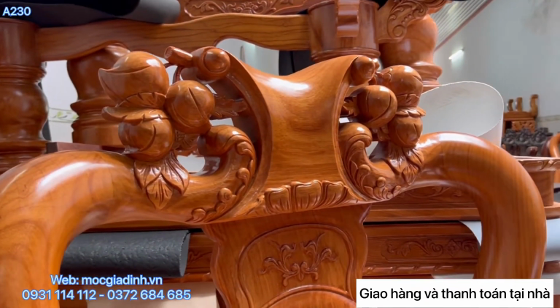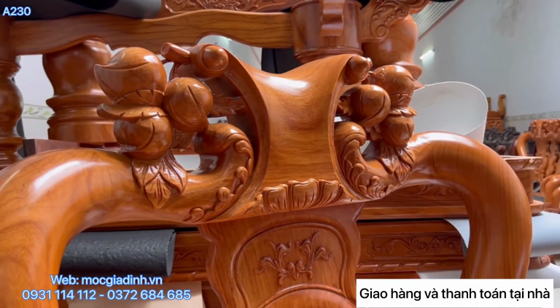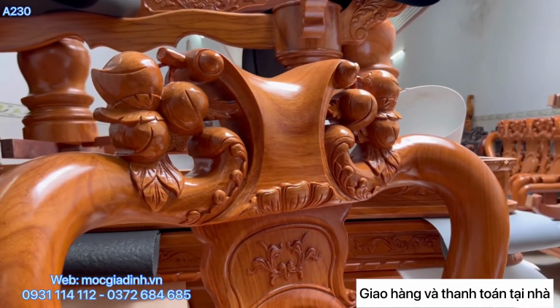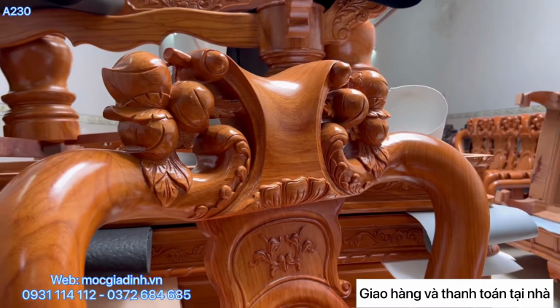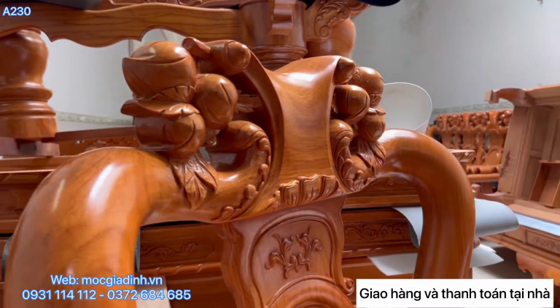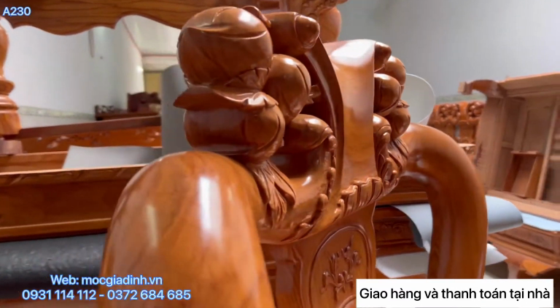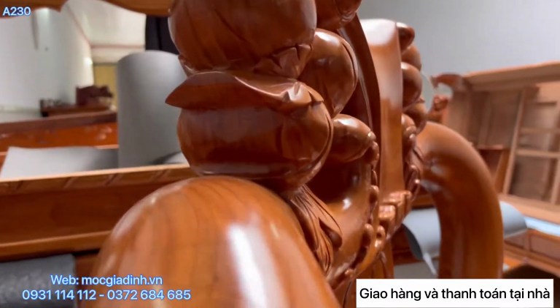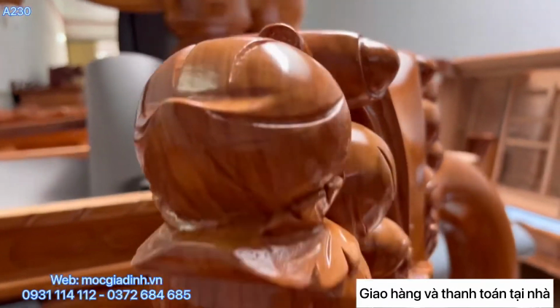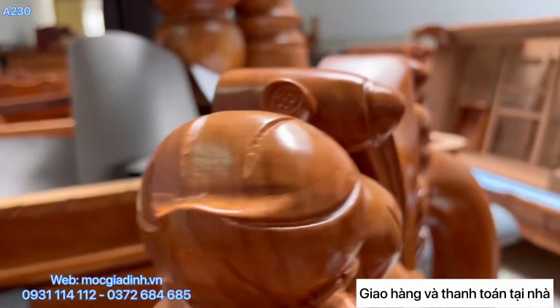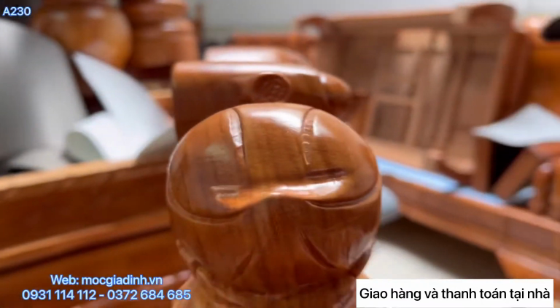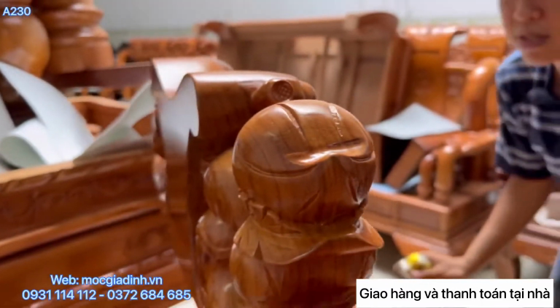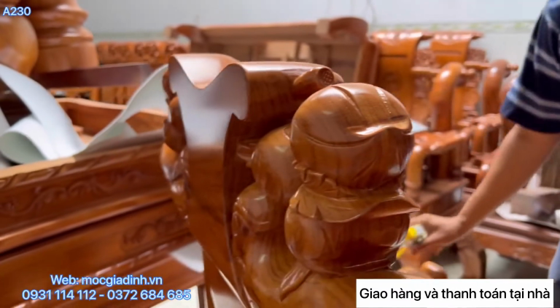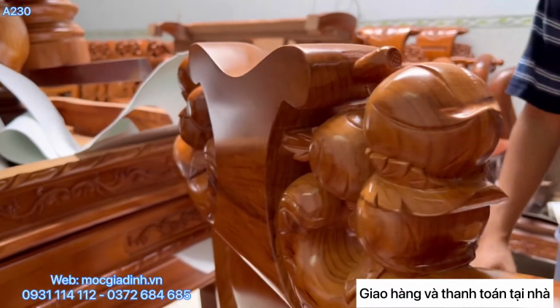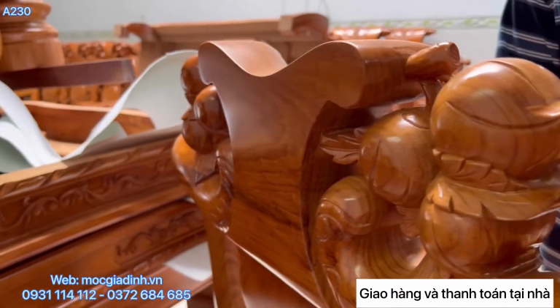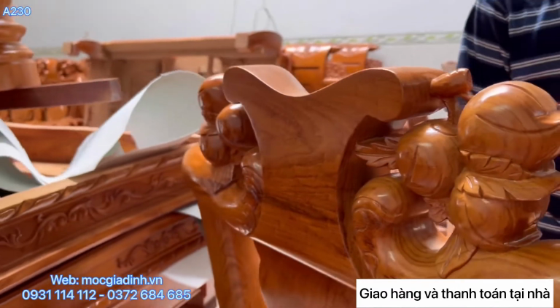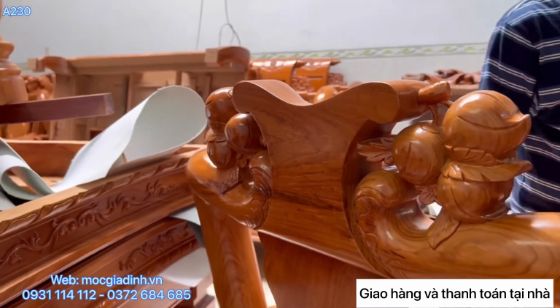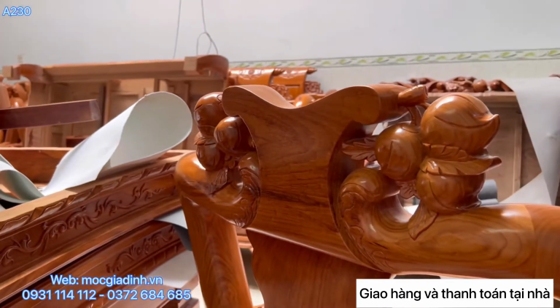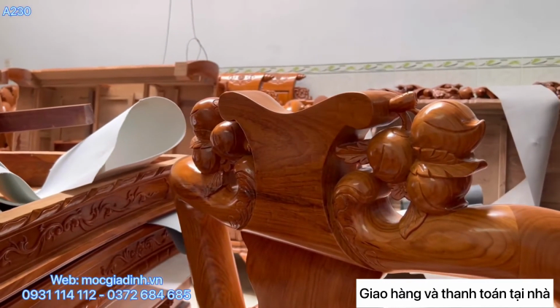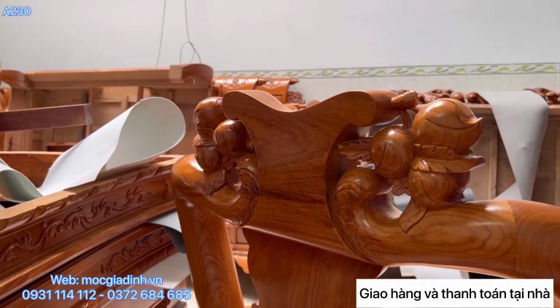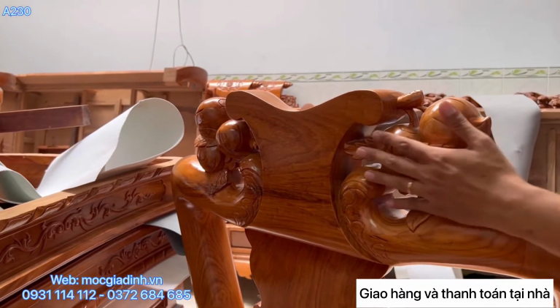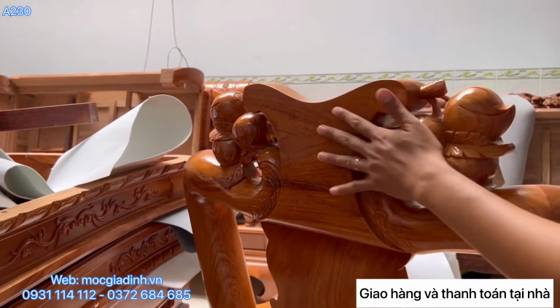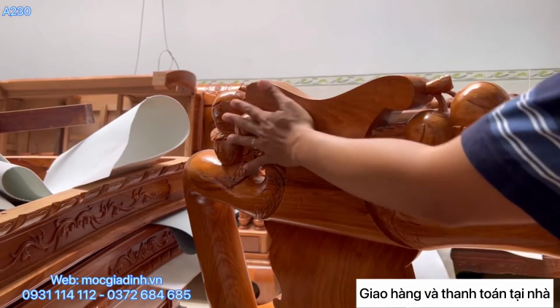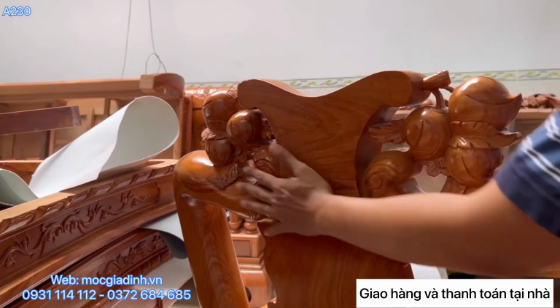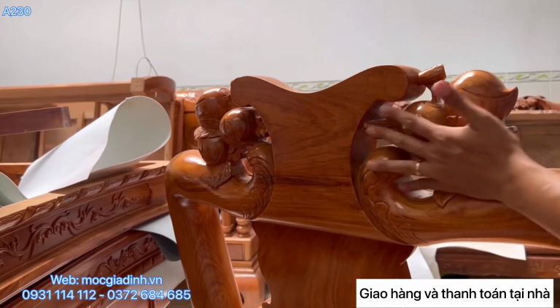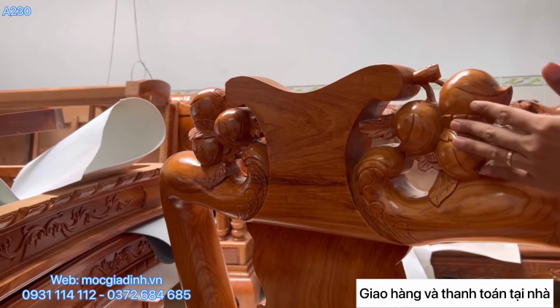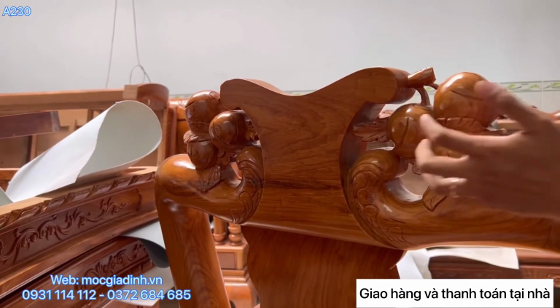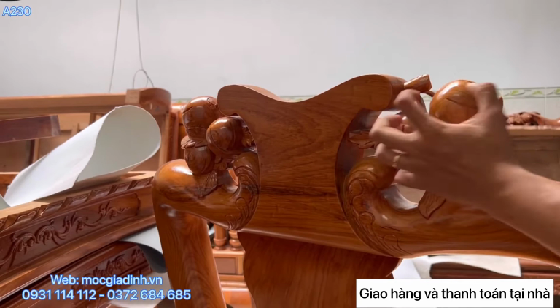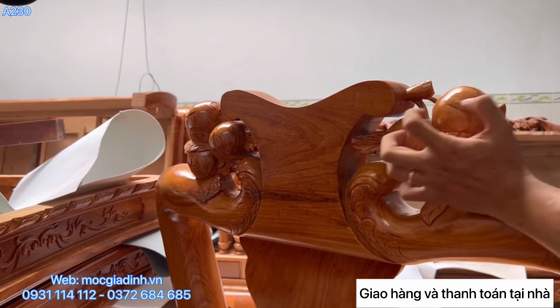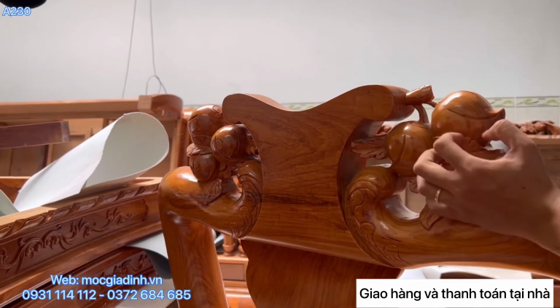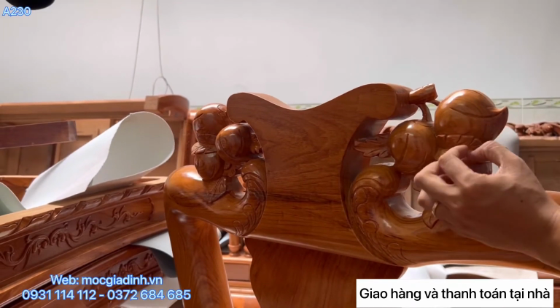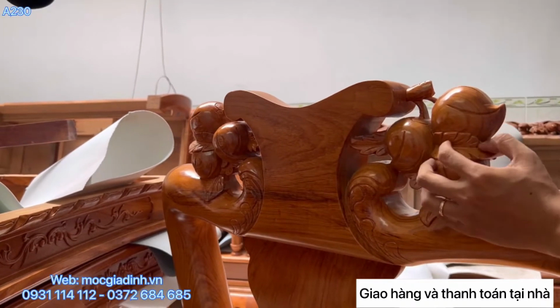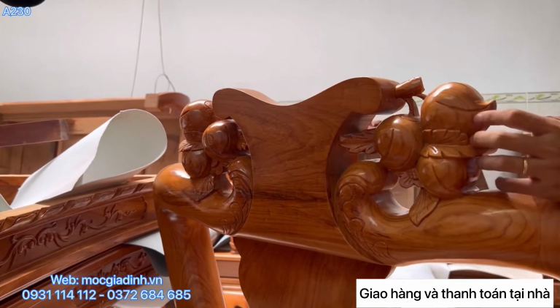Đây cho mọi người xem thêm mặt sau luôn - chẹm mặt trước và mặt sau, rất là đẹp. Mặt sau y như mặt trước luôn, nhìn rất đẹp.